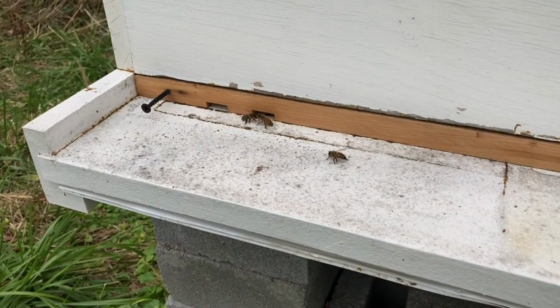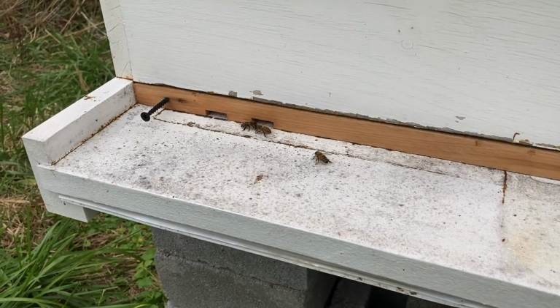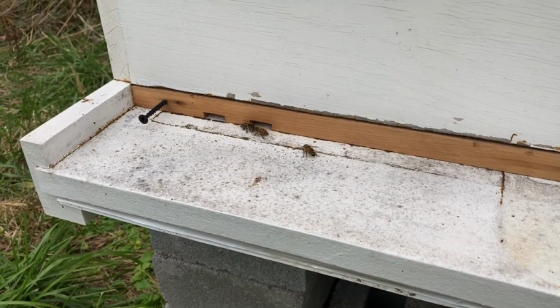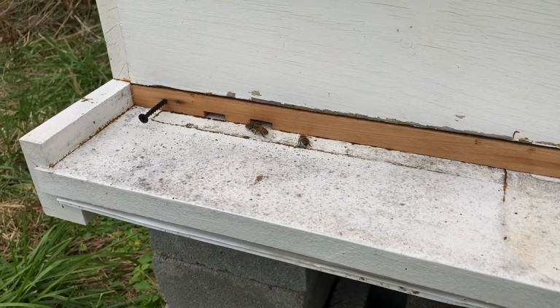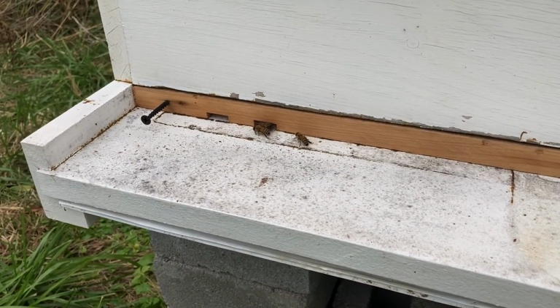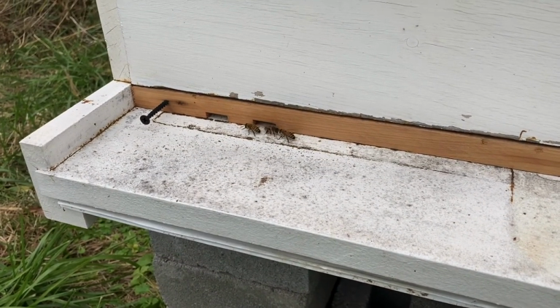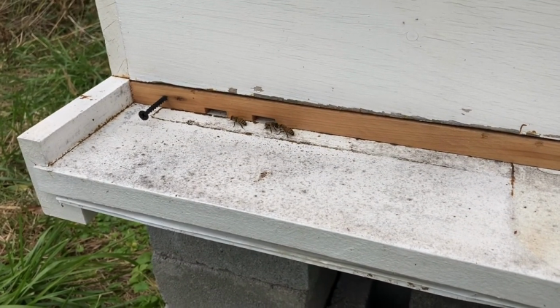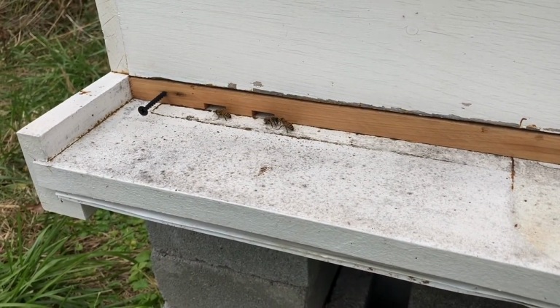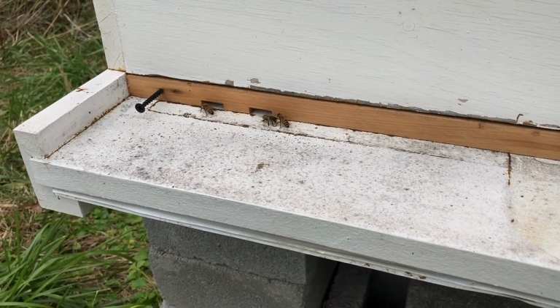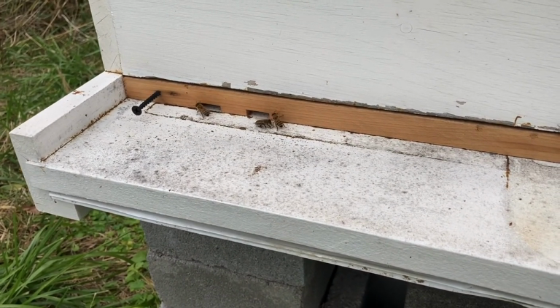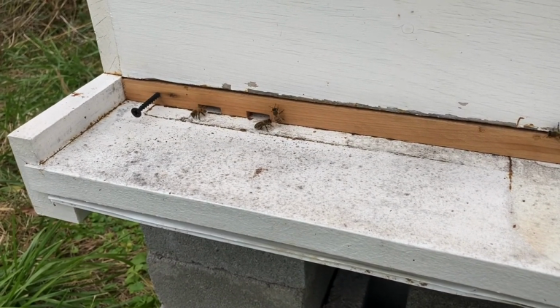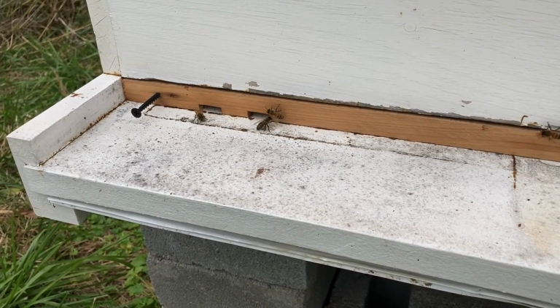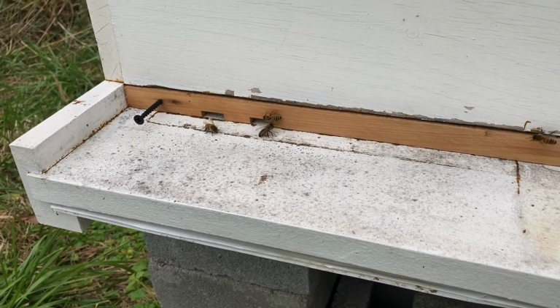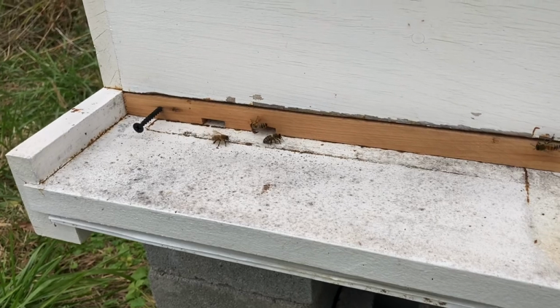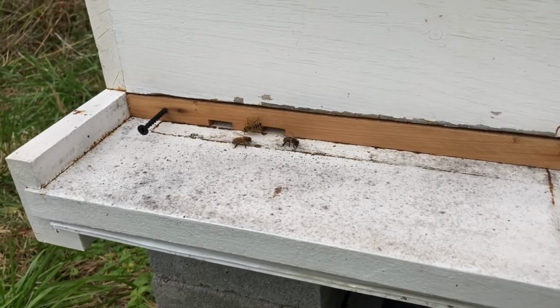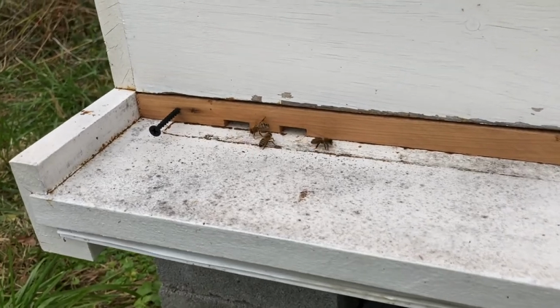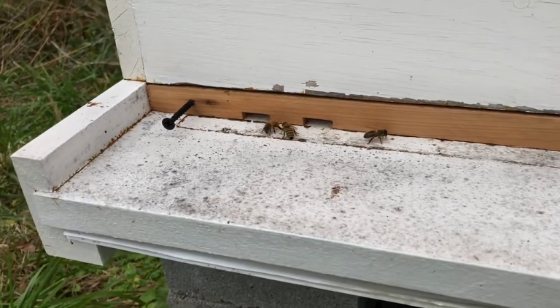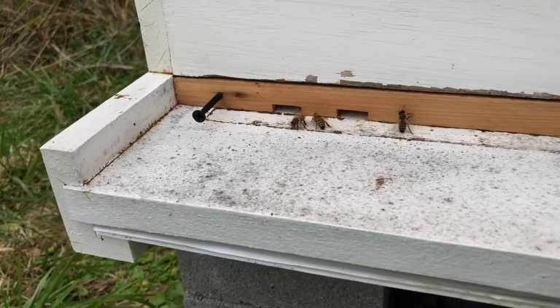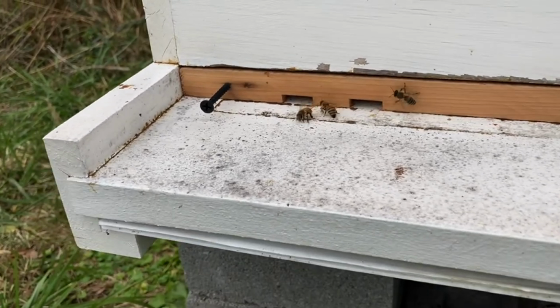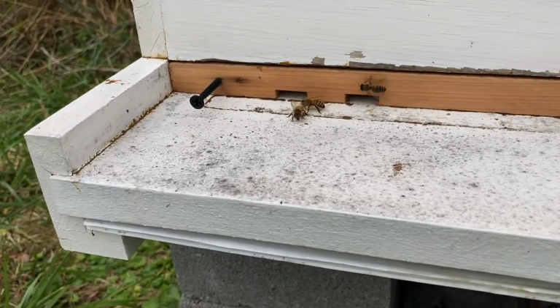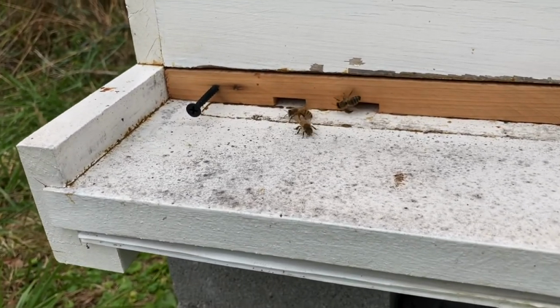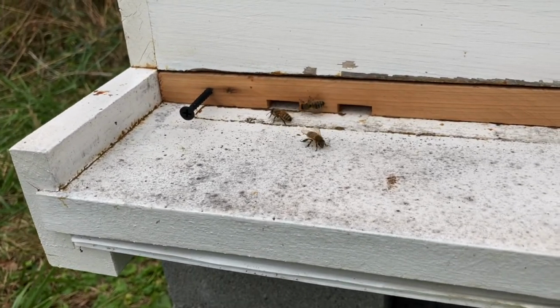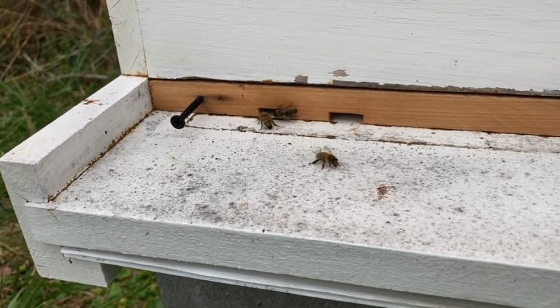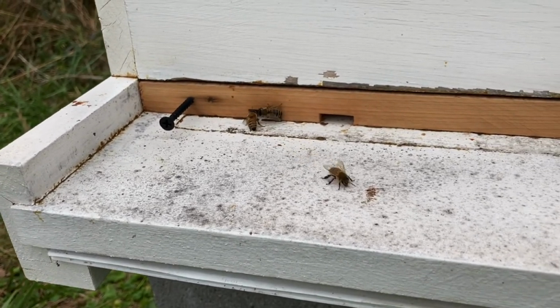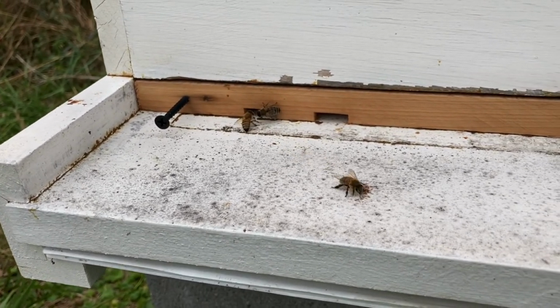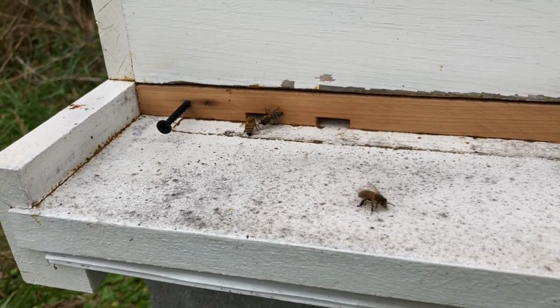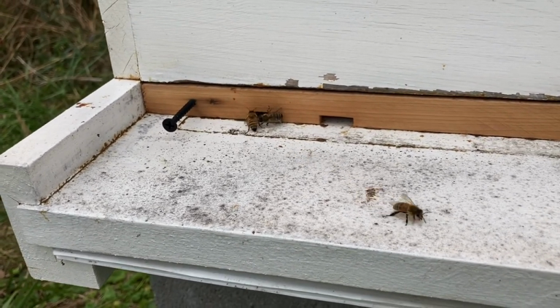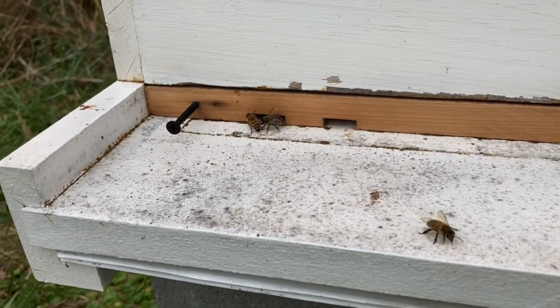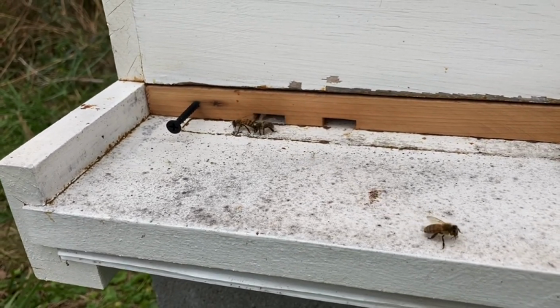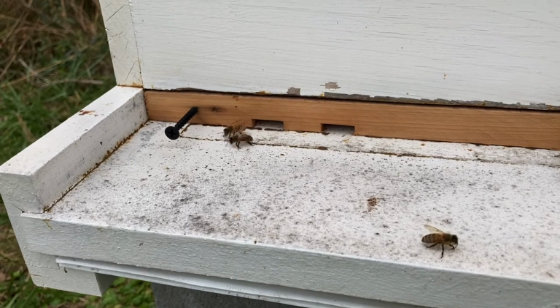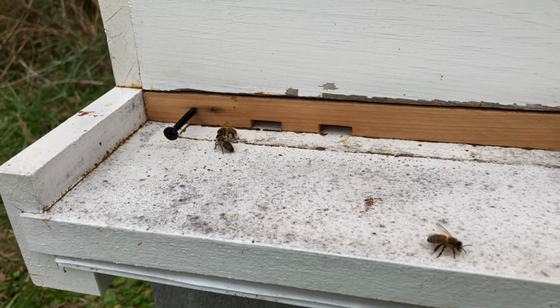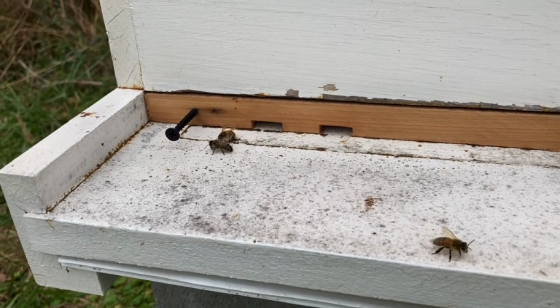This is a quick look at one of my entrance reducers in an existing hive. They tend to use it fairly well. That's what it looks like.